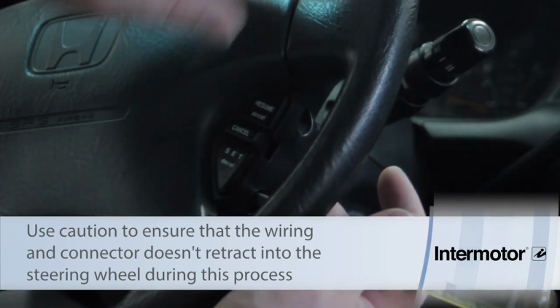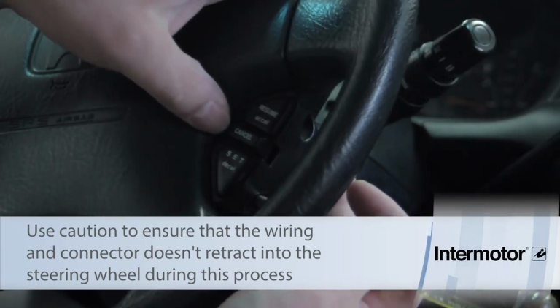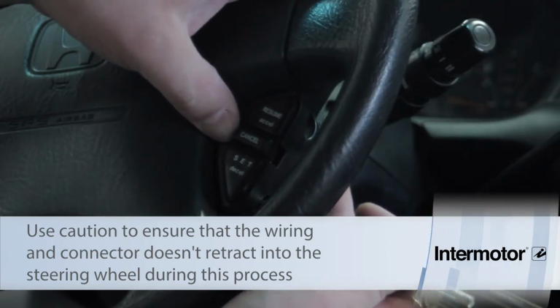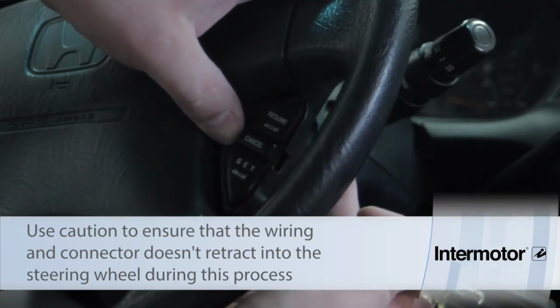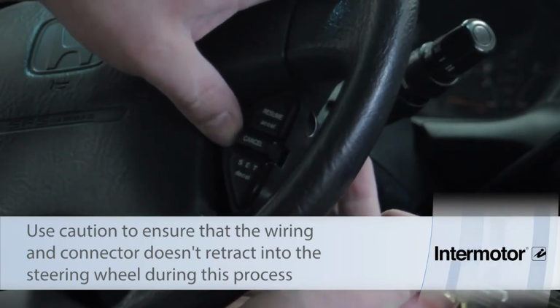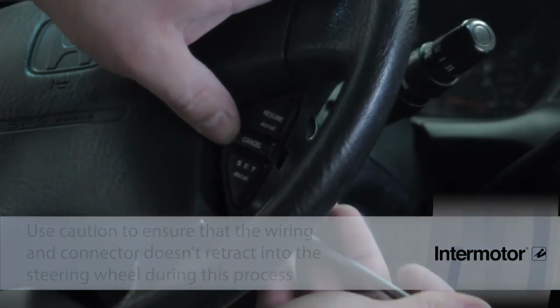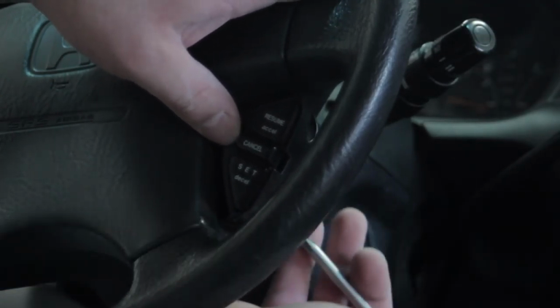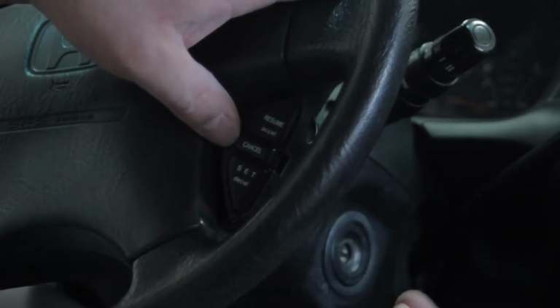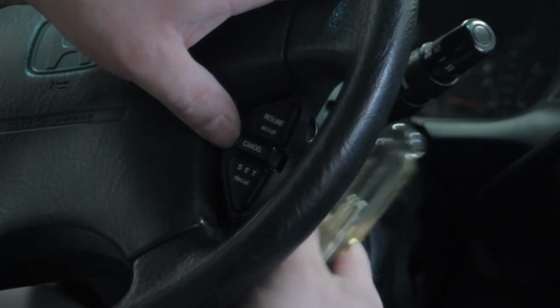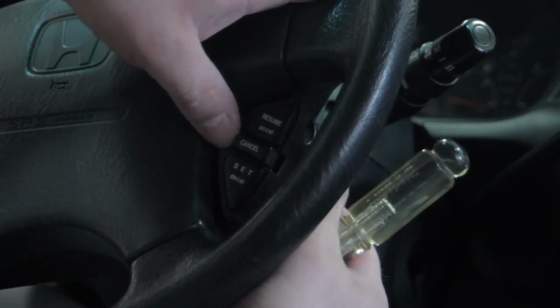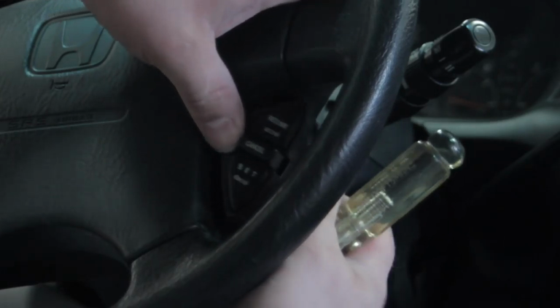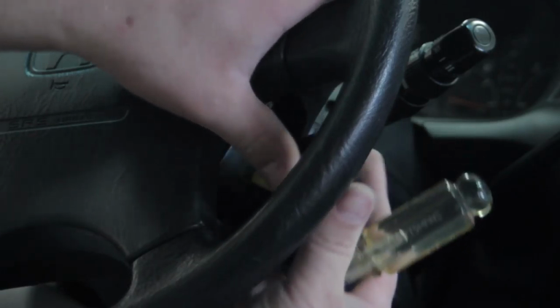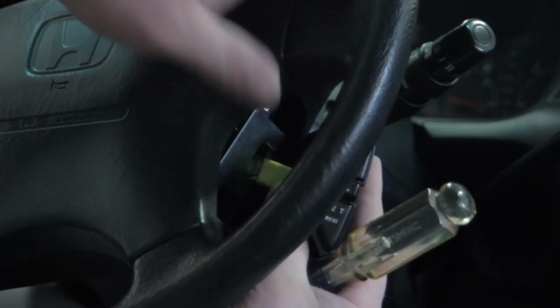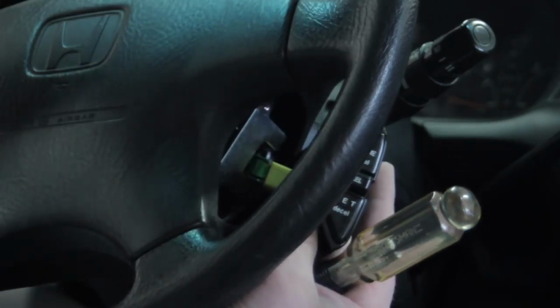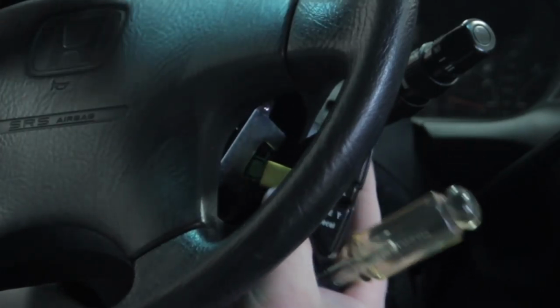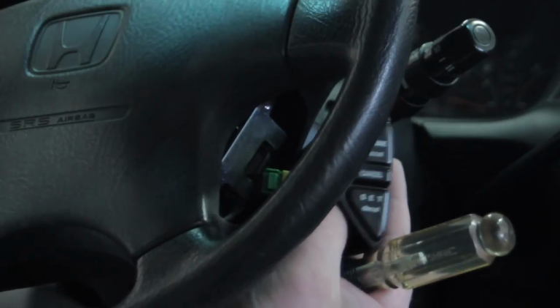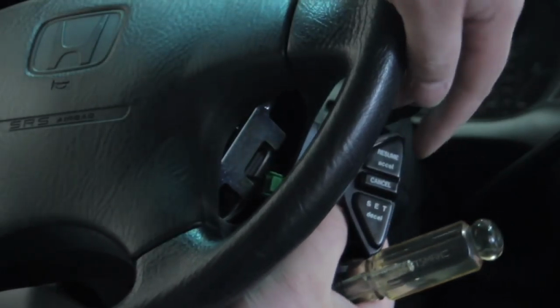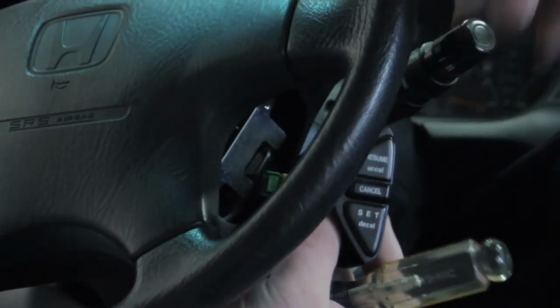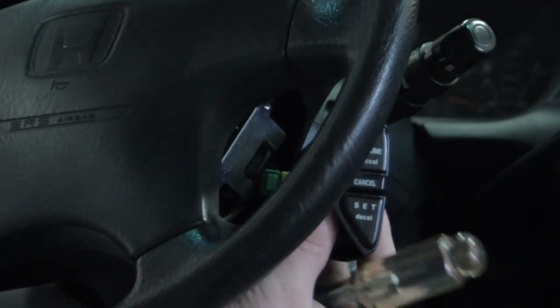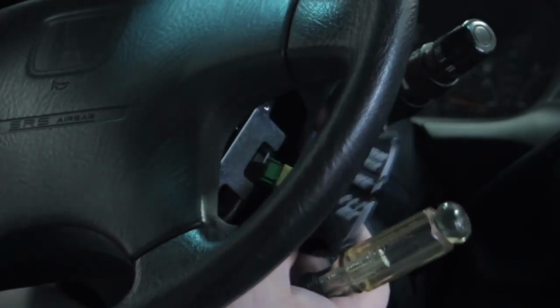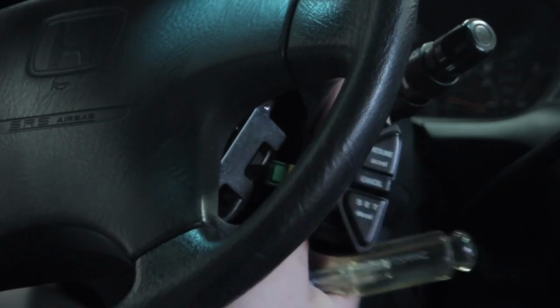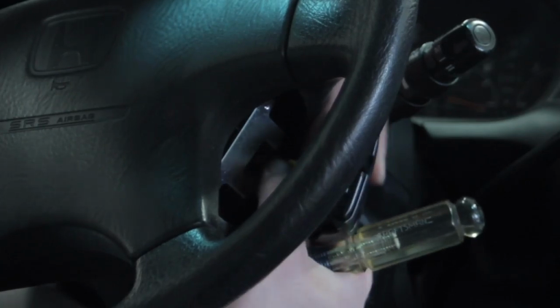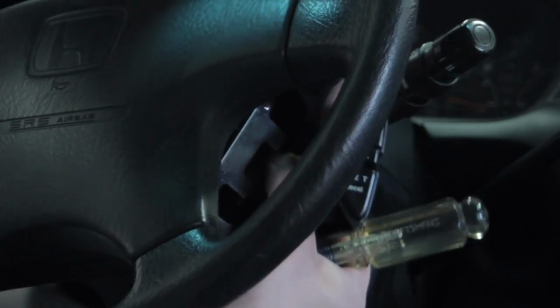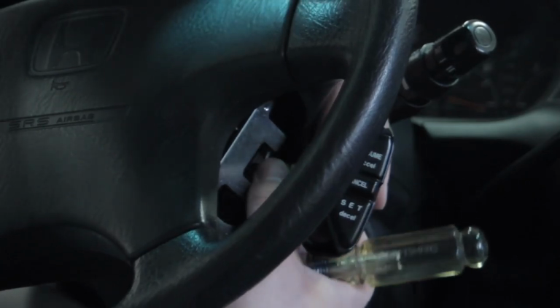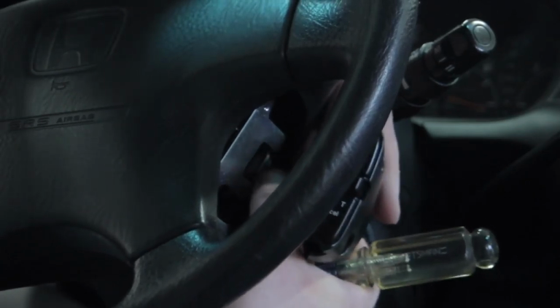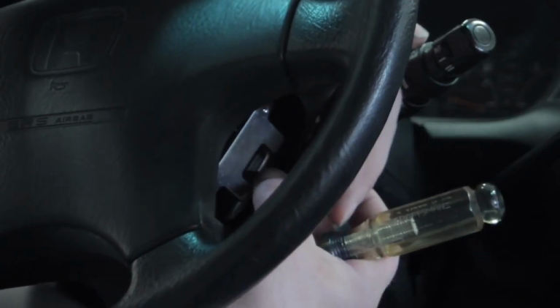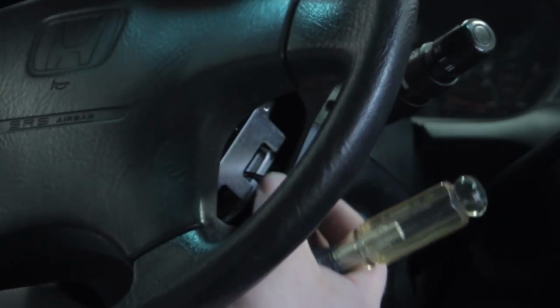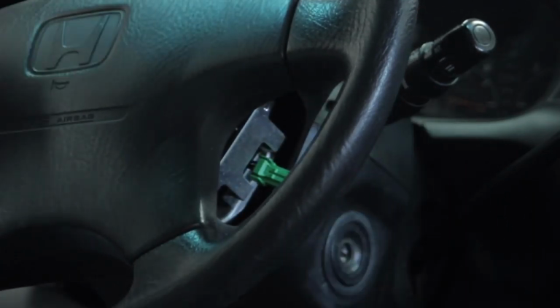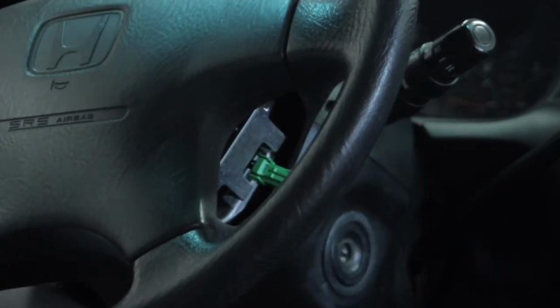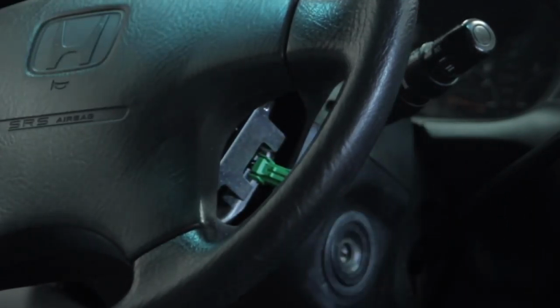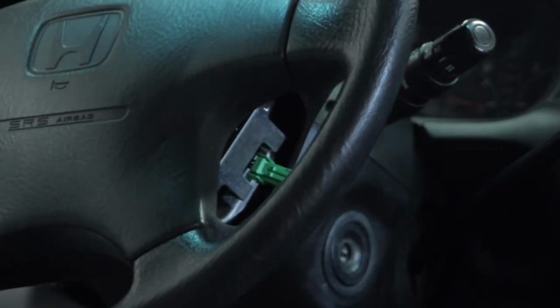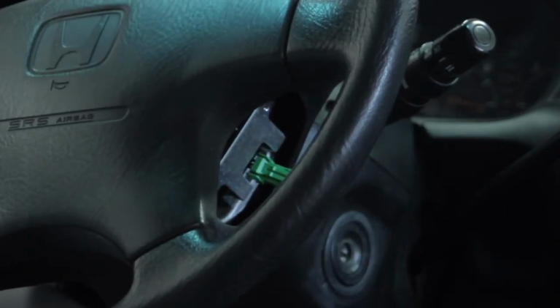Once both screws have been removed, we can pull our switch back in order to gain access to the electrical connector here. We're going to press the little release tab and get the old switch out of the way.